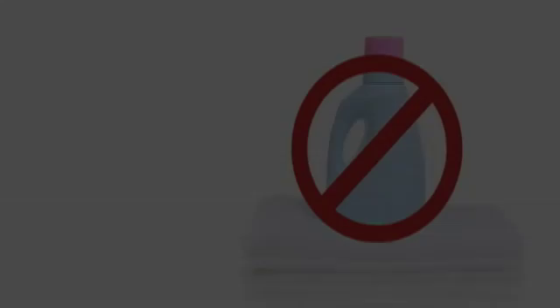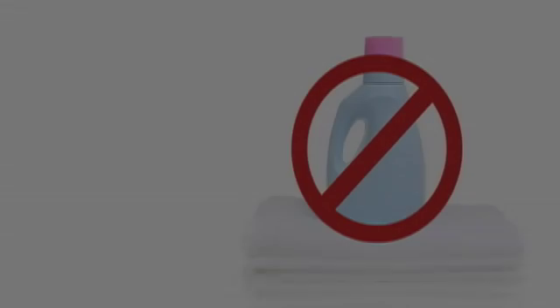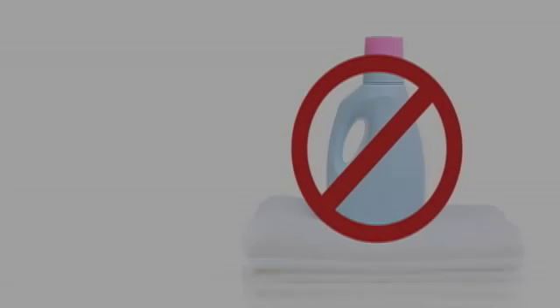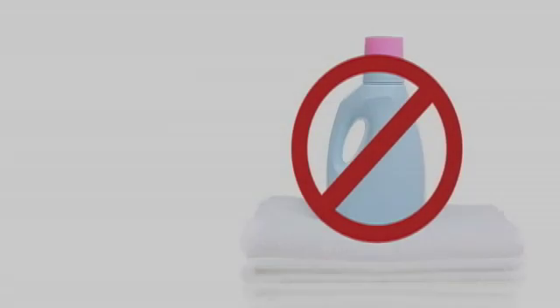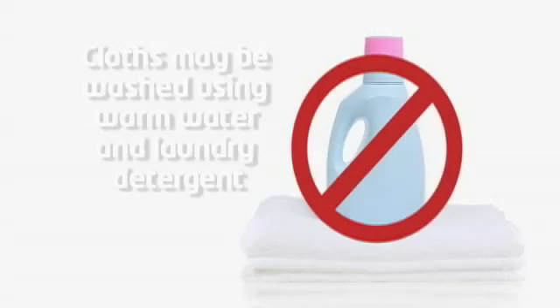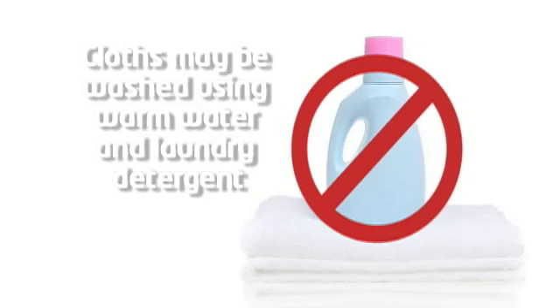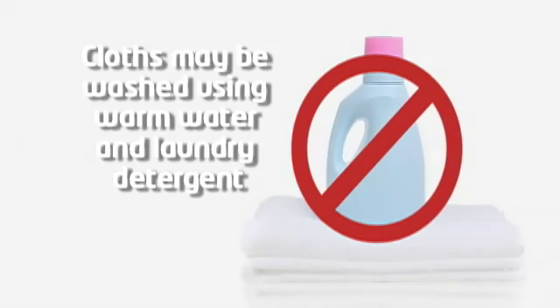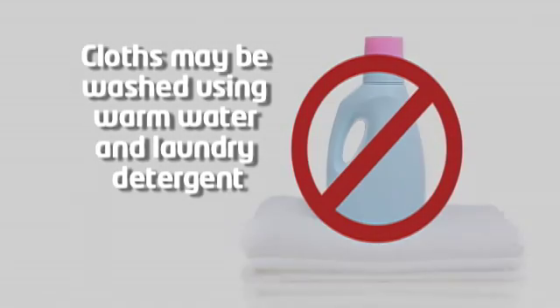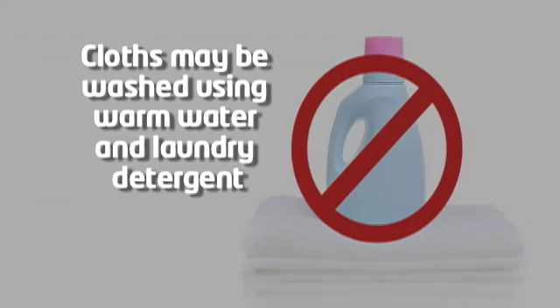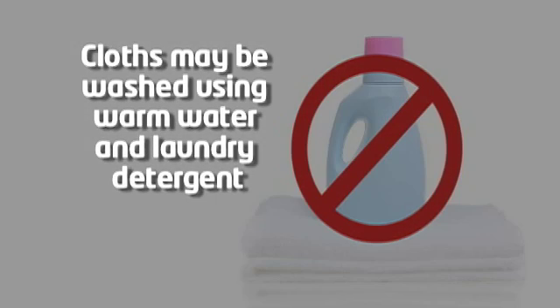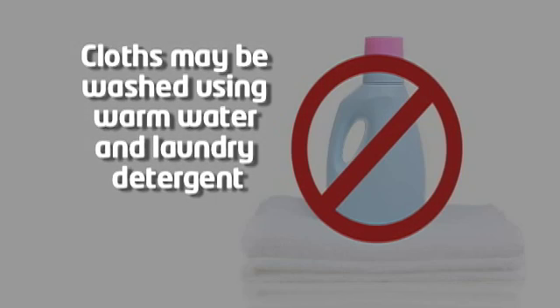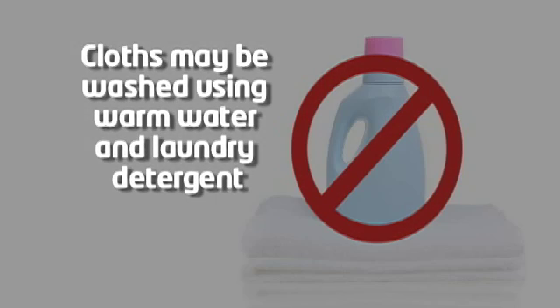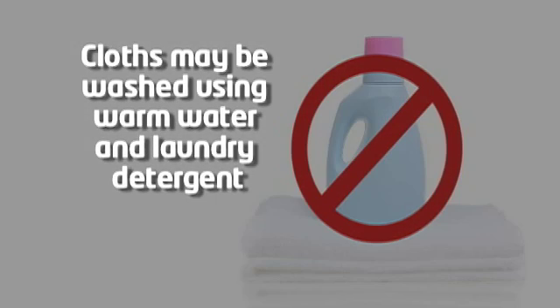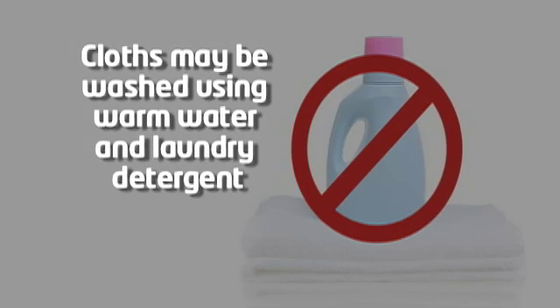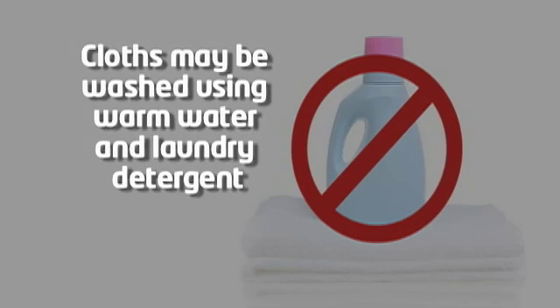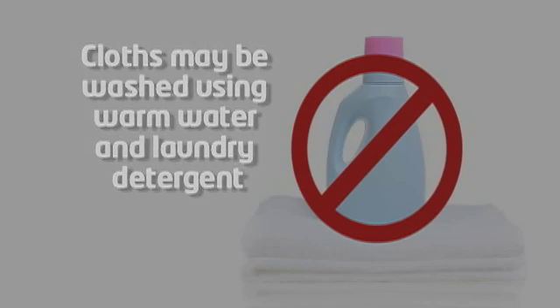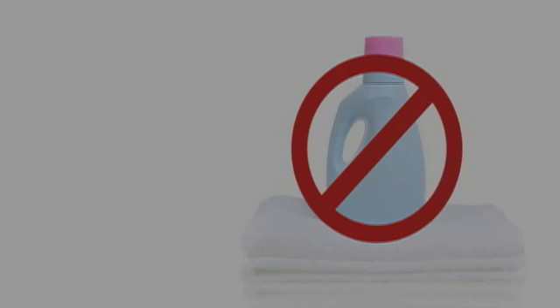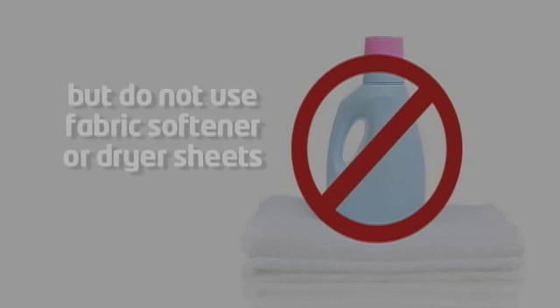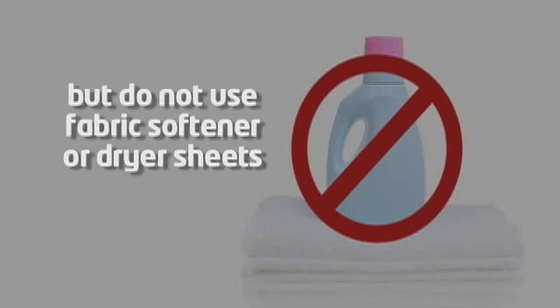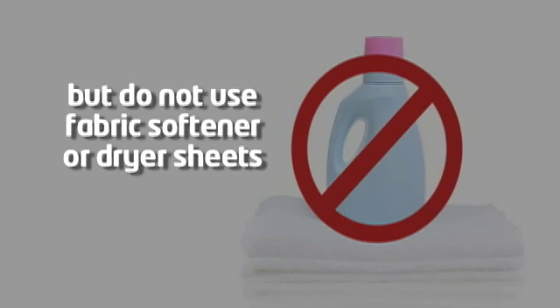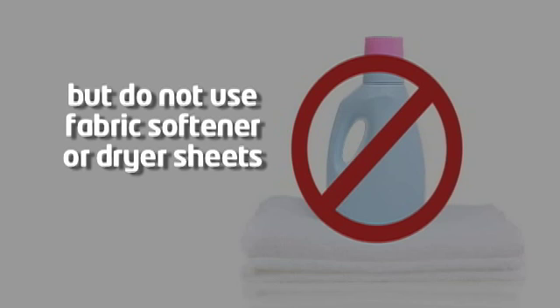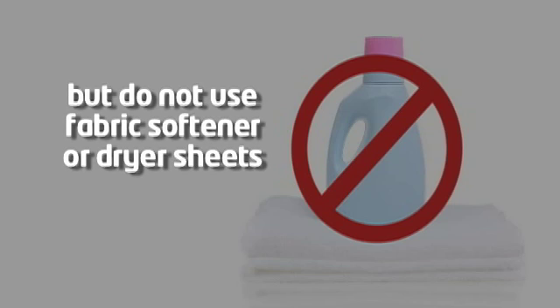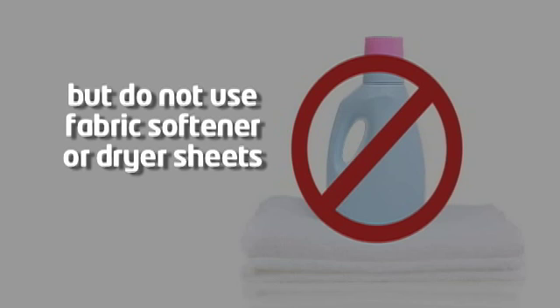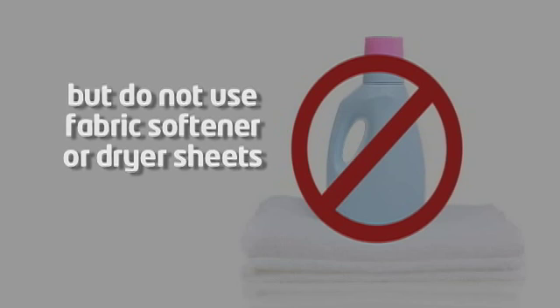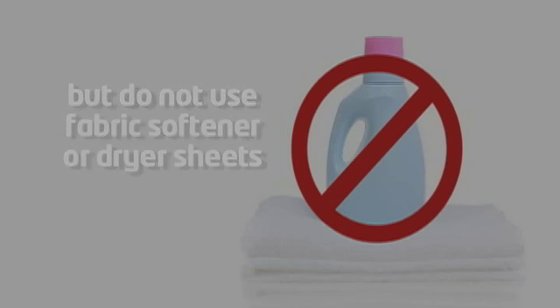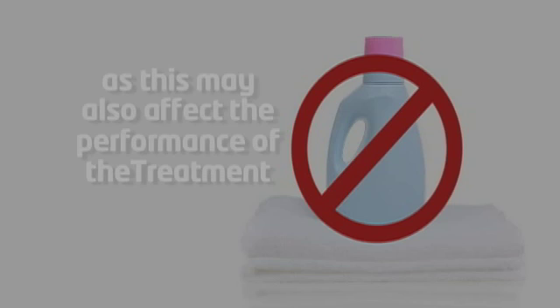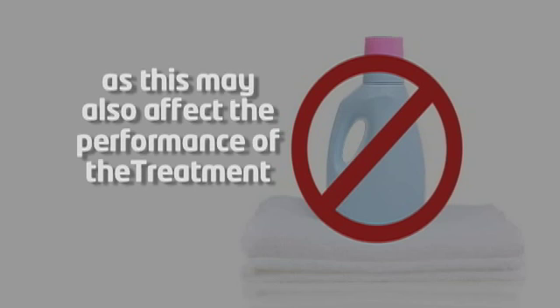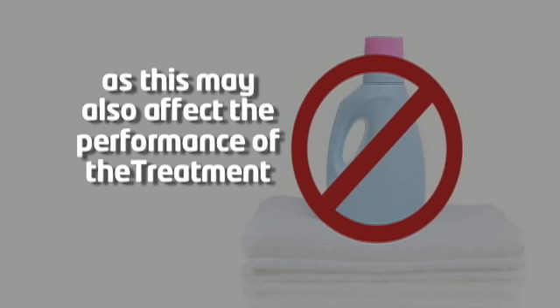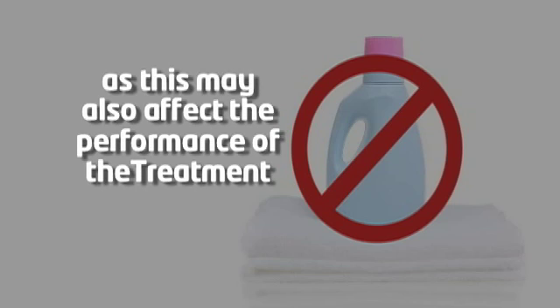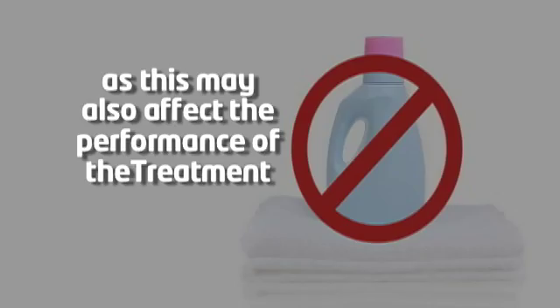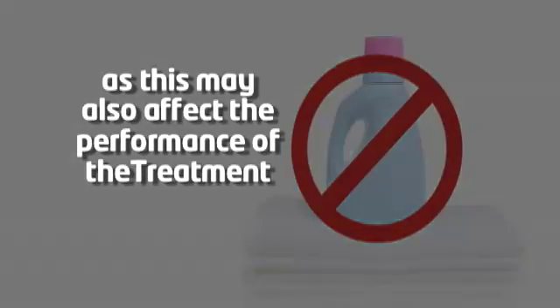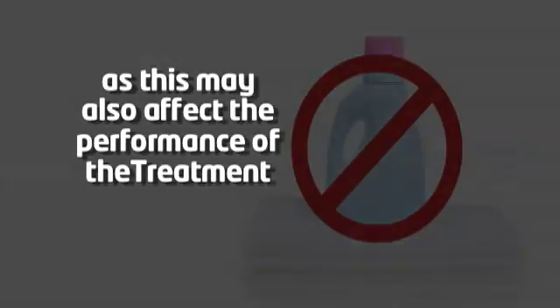The Nano-Ultra Microfiber Cloths may be washed using warm water and laundry detergent, but do not use fabric softener or dryer sheets, as this may also affect the performance of the treatment.